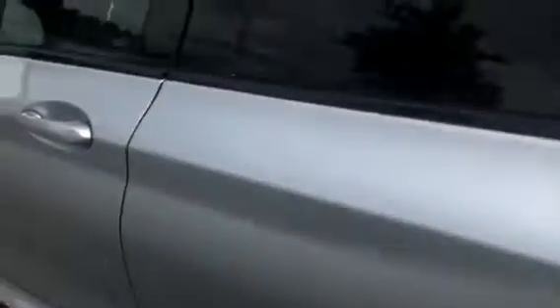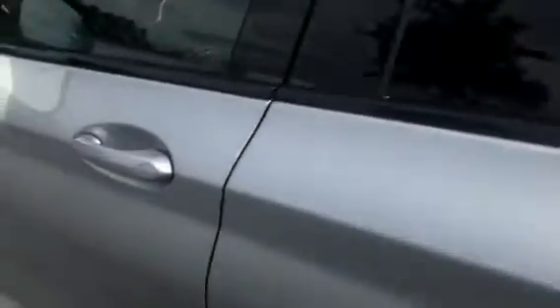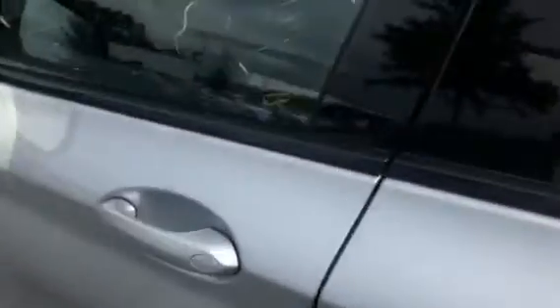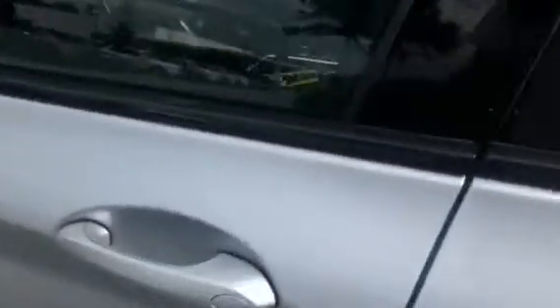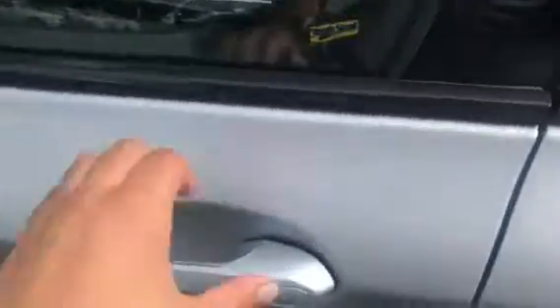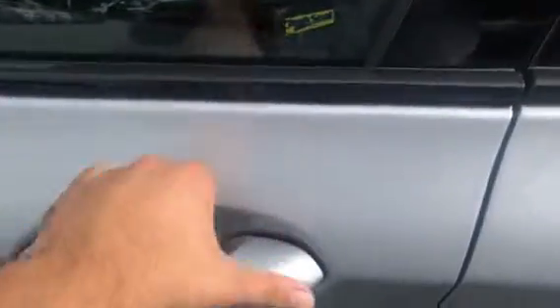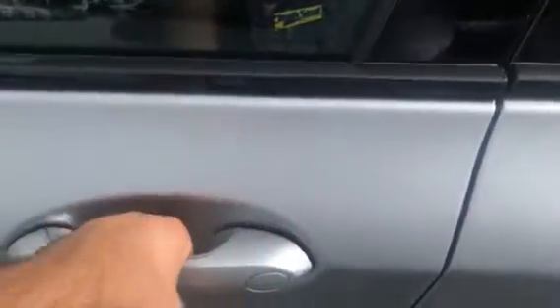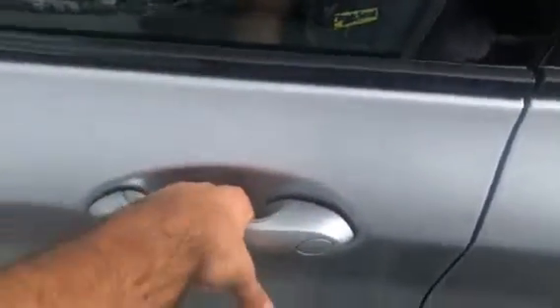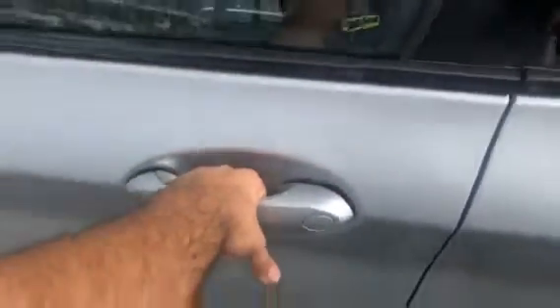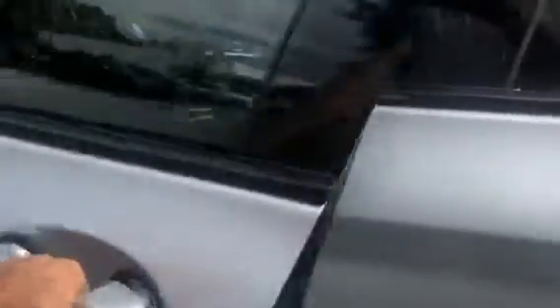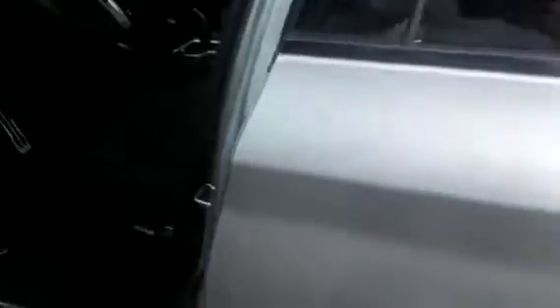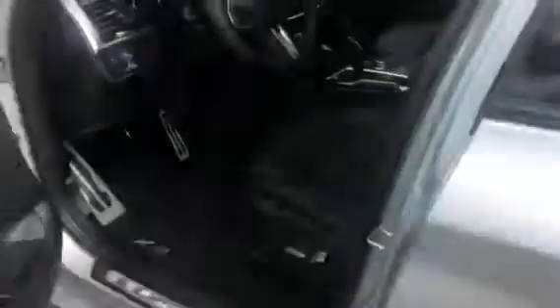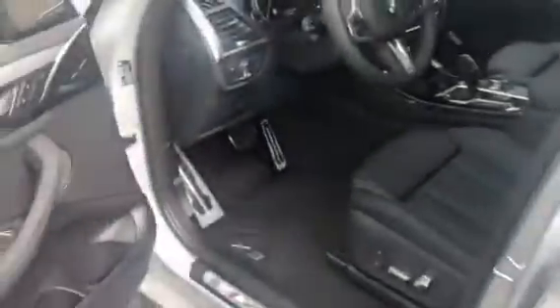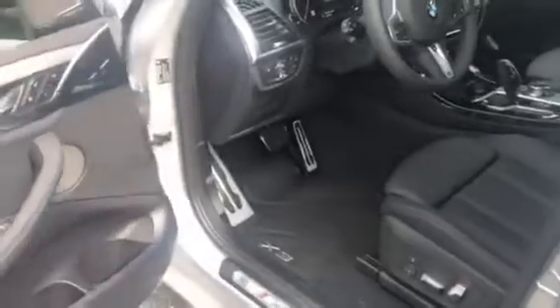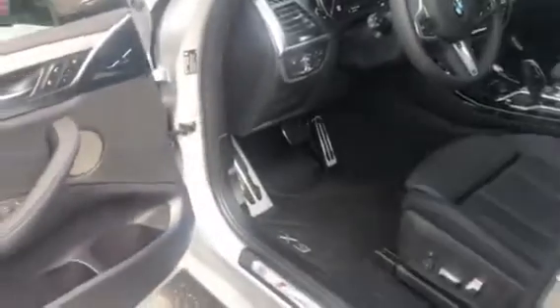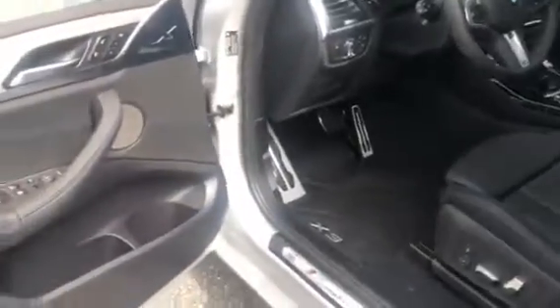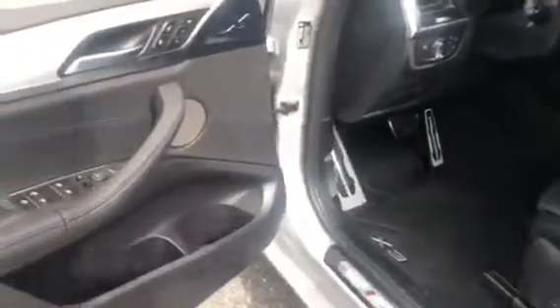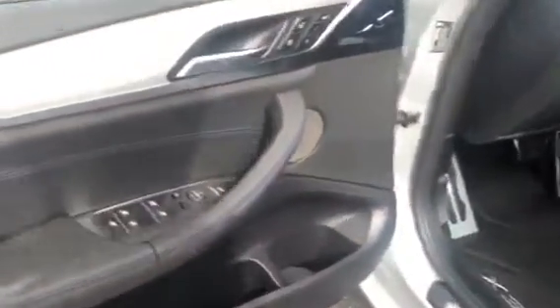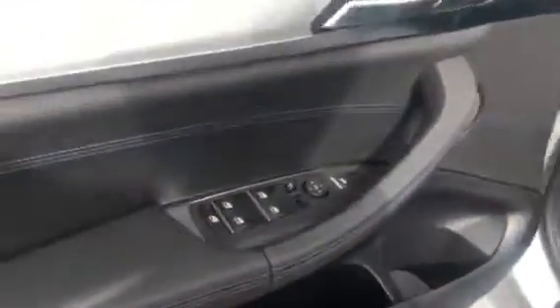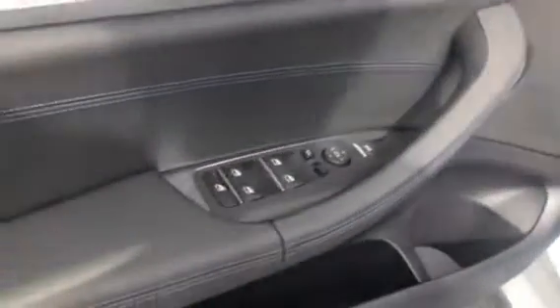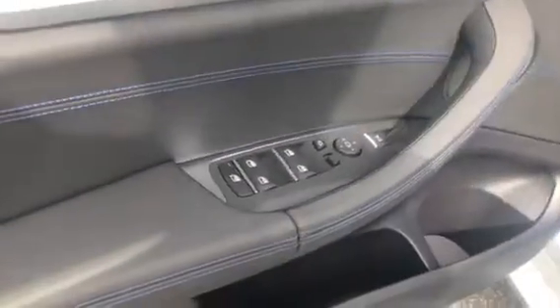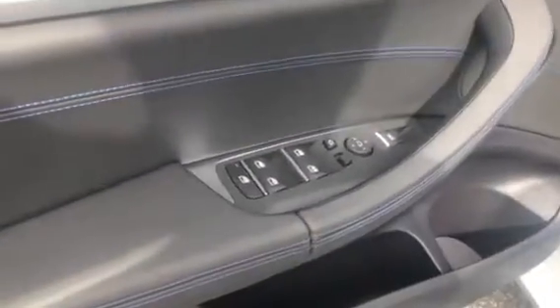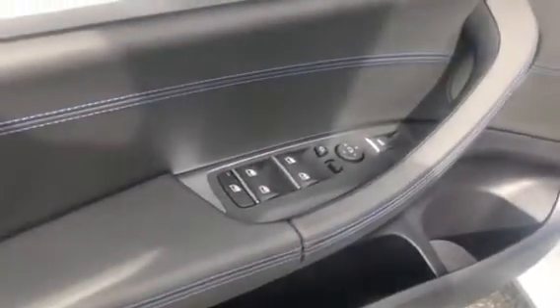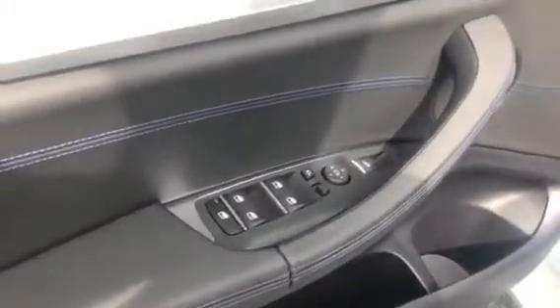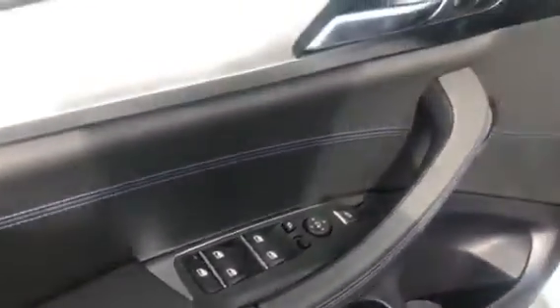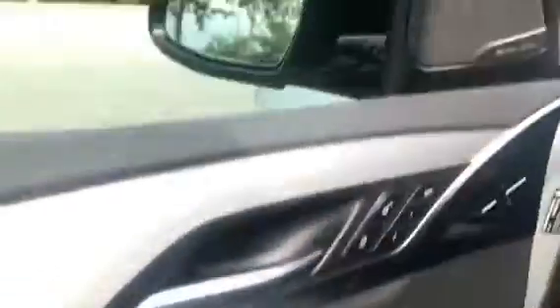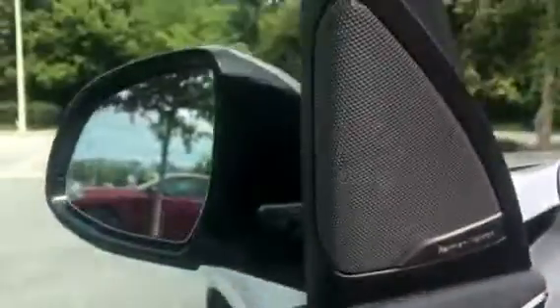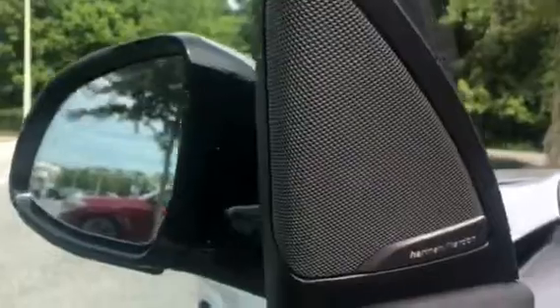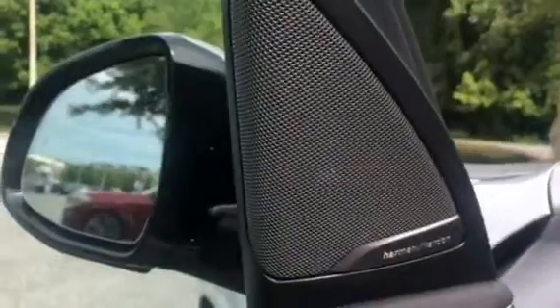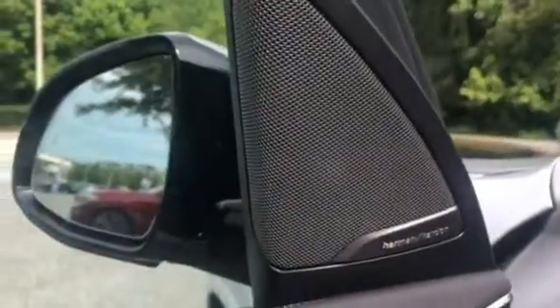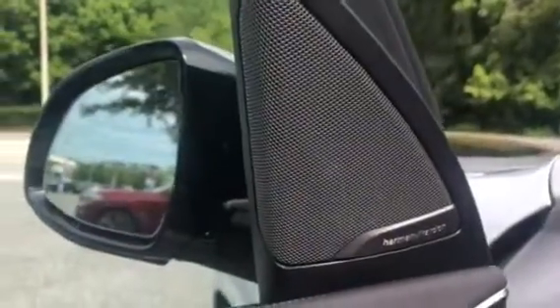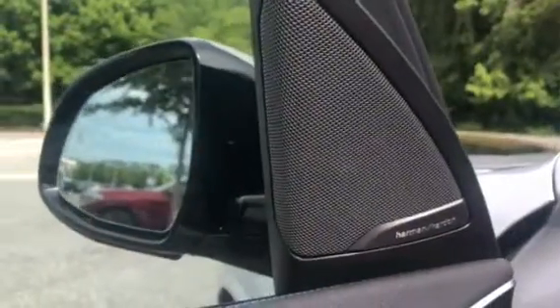The vehicle has comfort access, so right when you grab the handle with the key on you it will unlock automatically. Here are the master window controls, and here's the upgraded Harman Kardon surround sound system.